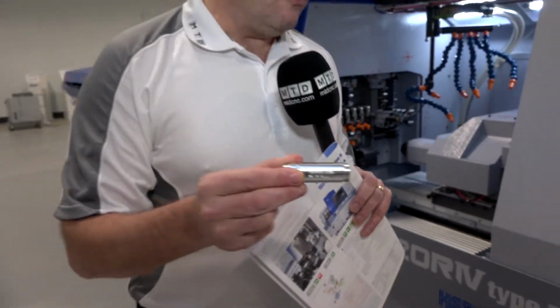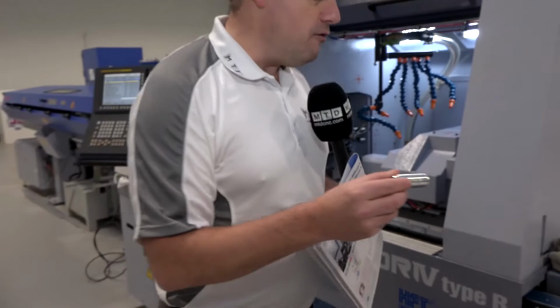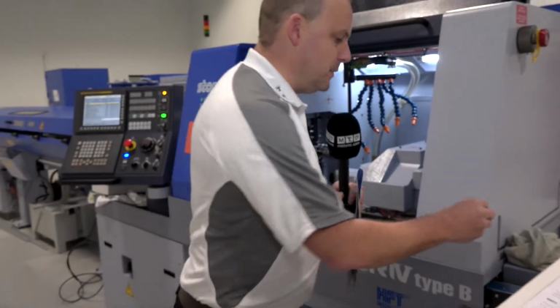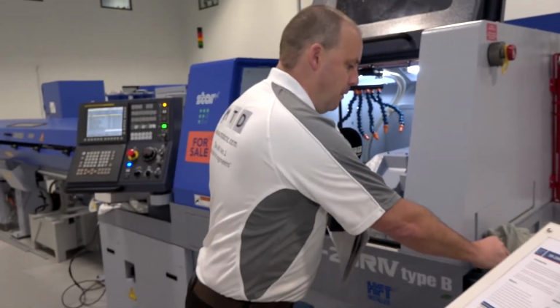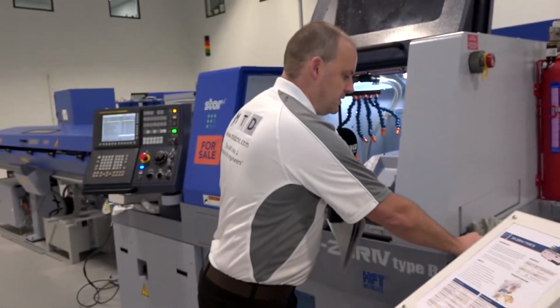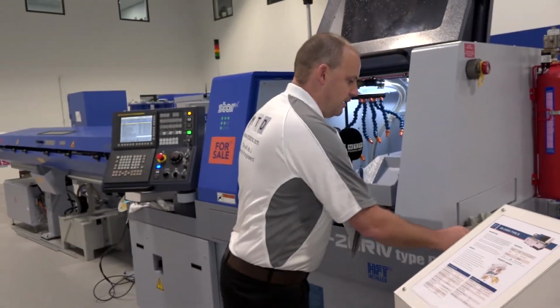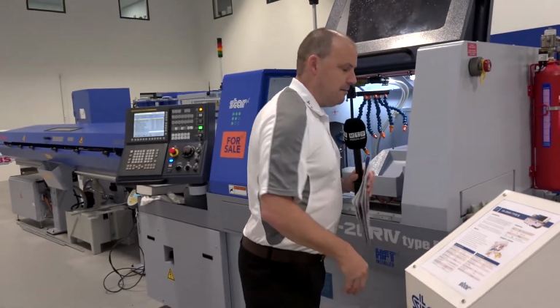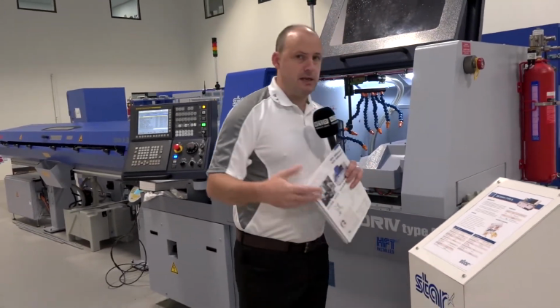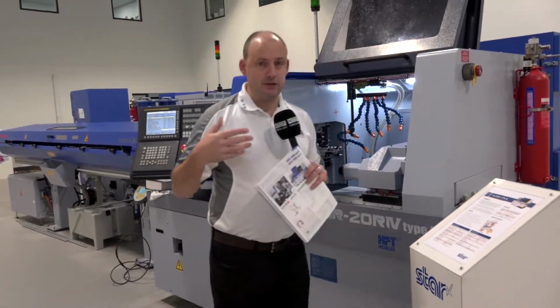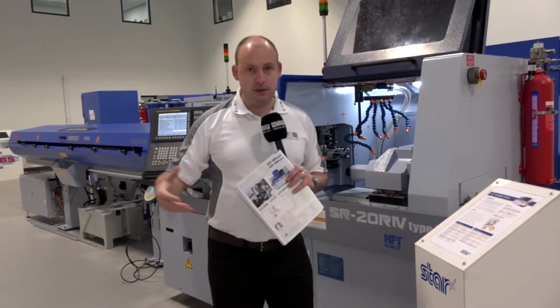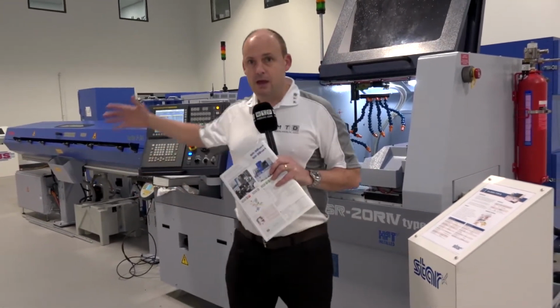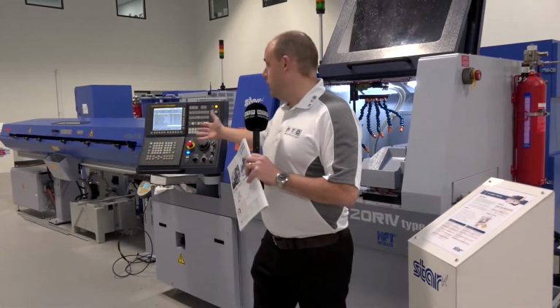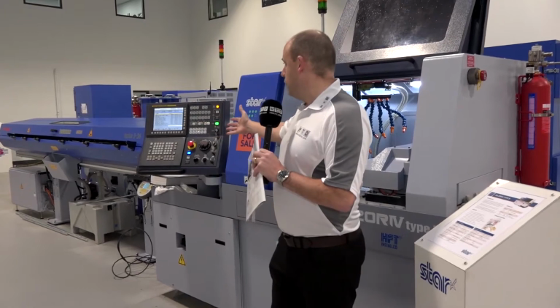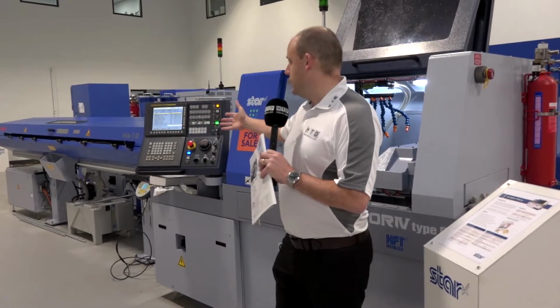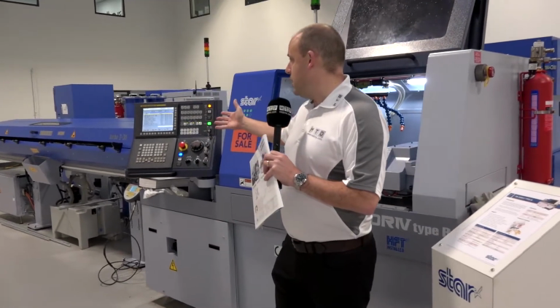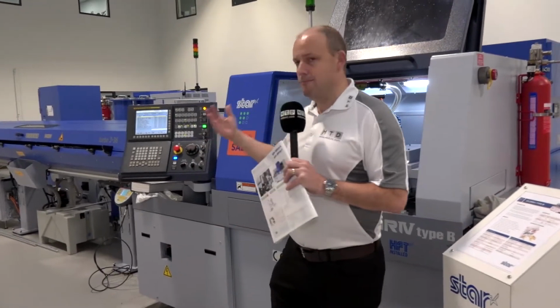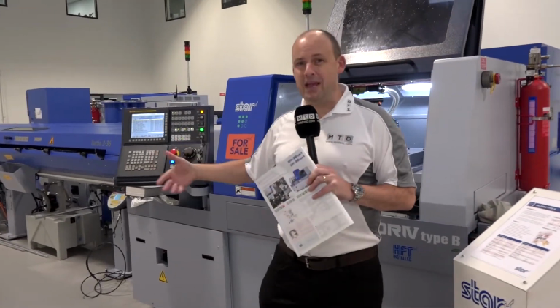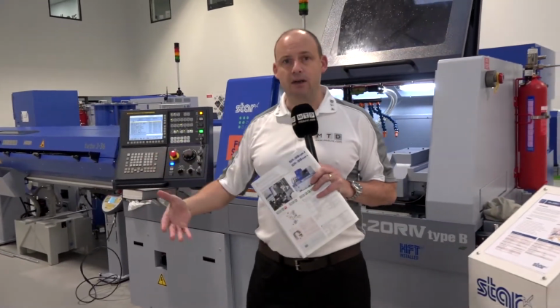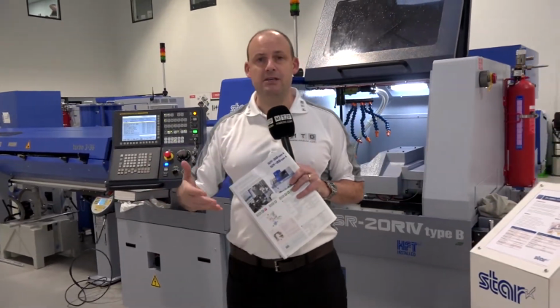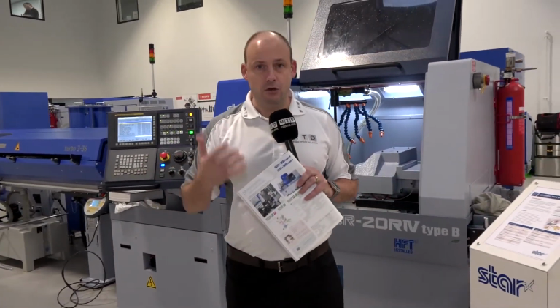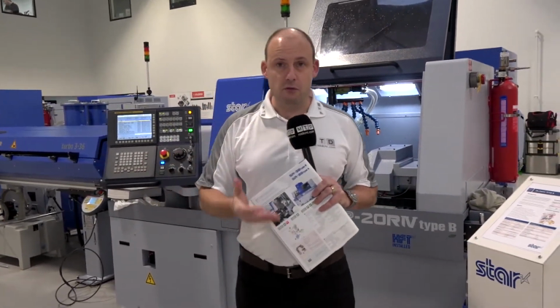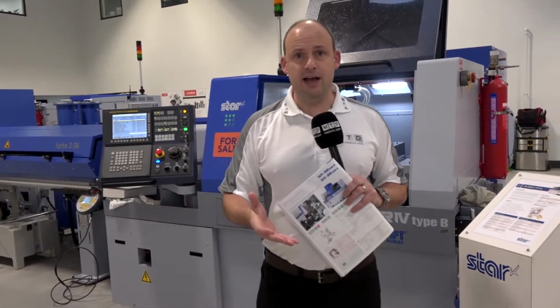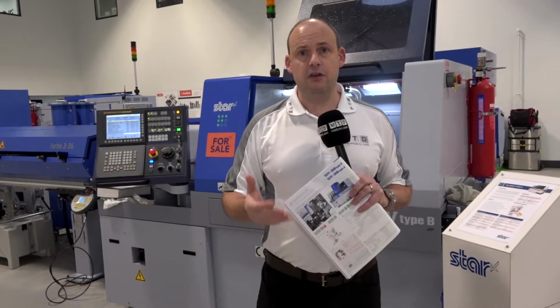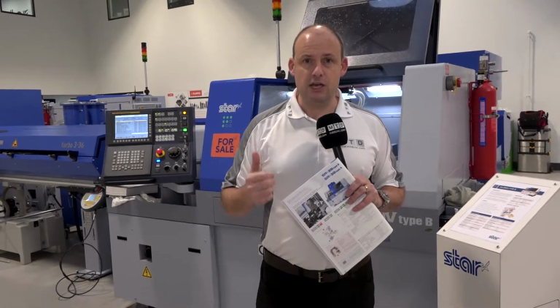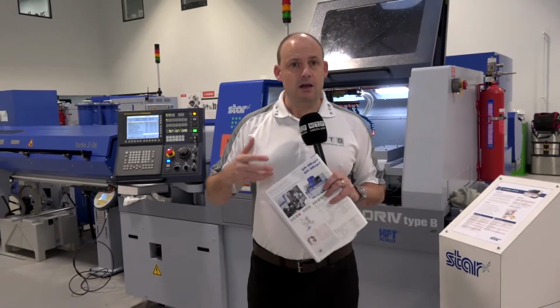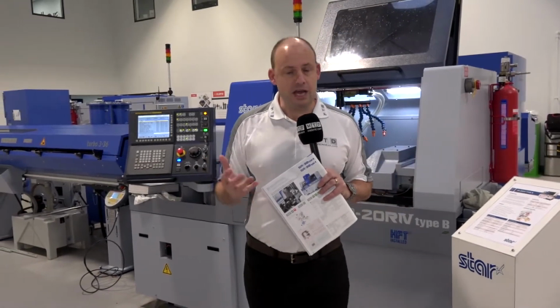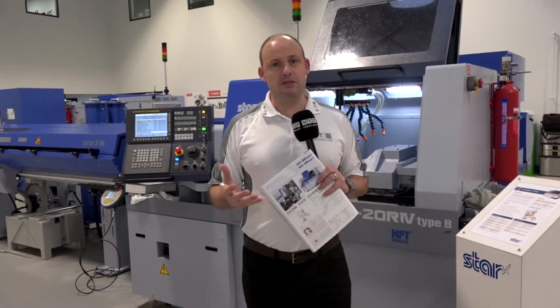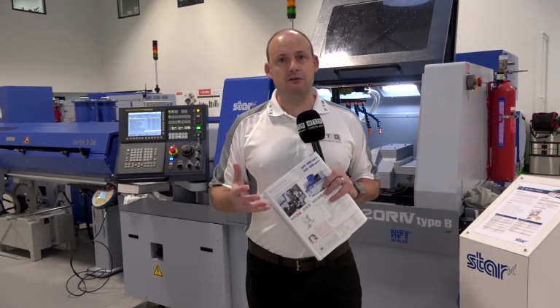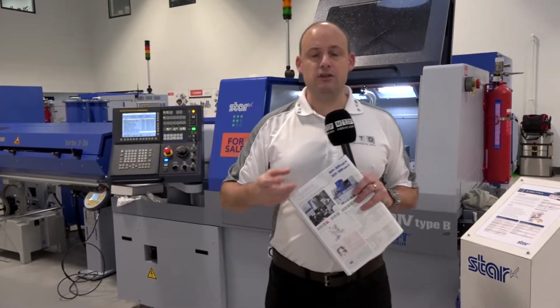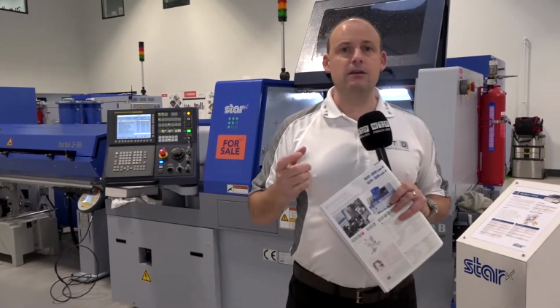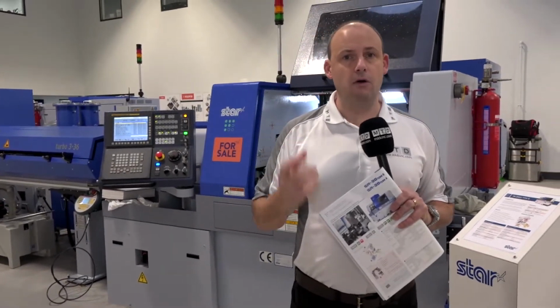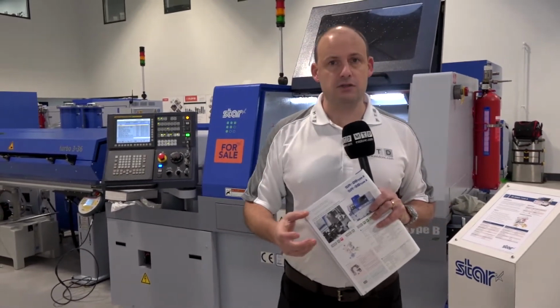You have overlap machining possibilities between the main spindle and the sub spindle. The Fanuc control on this machine is a 31i Model B5, which means you can do full five-axis machining — taking your business into a different dimension and making those parts faster.